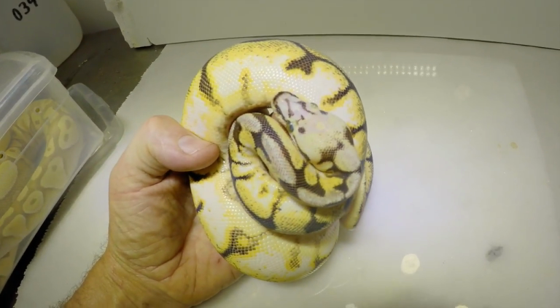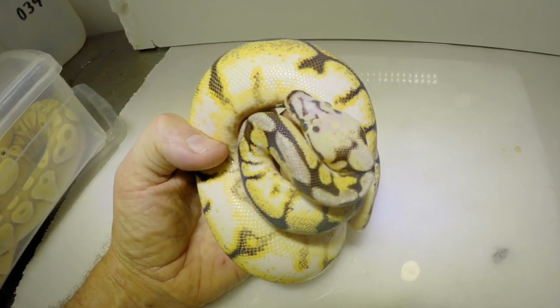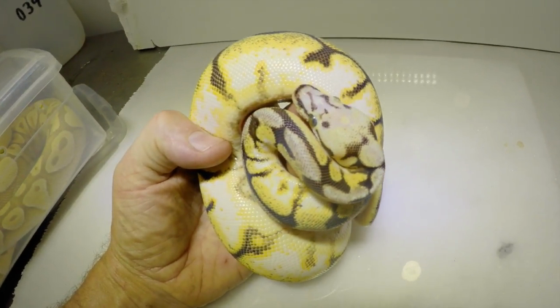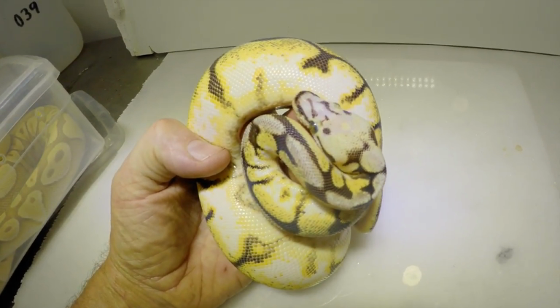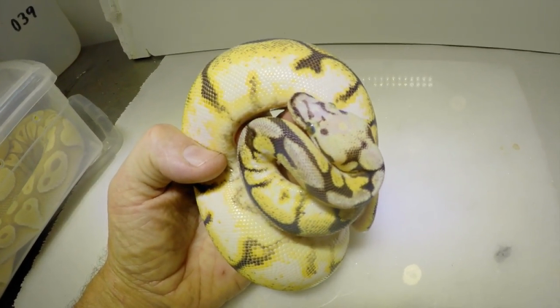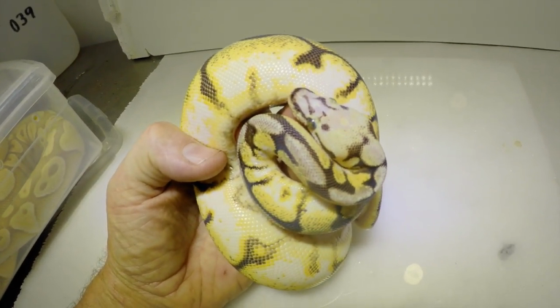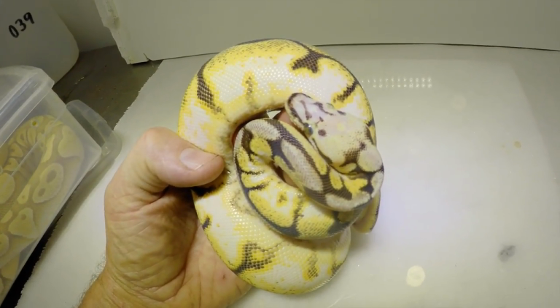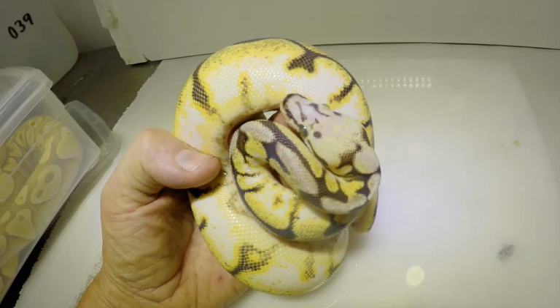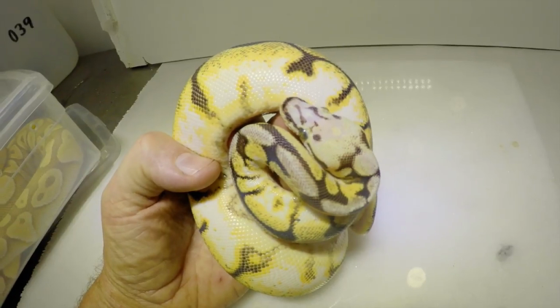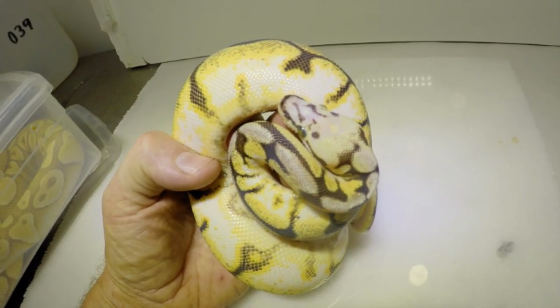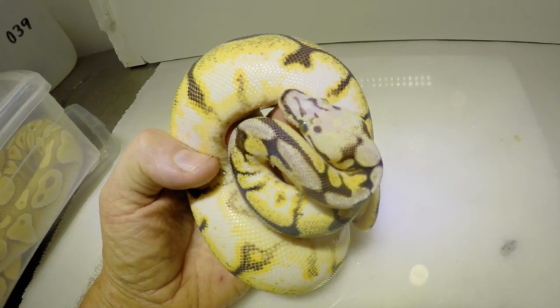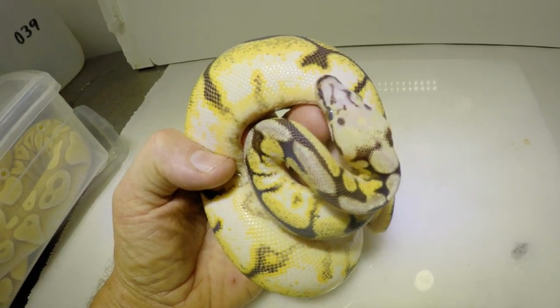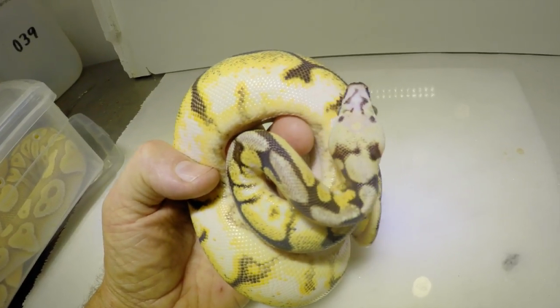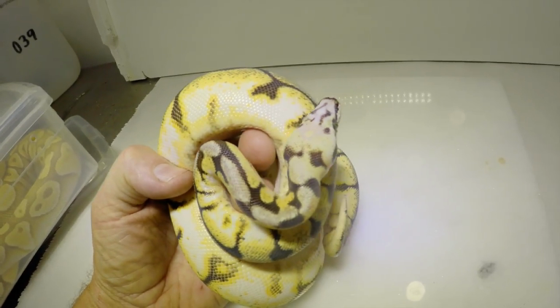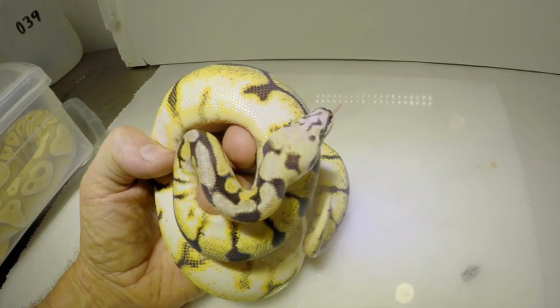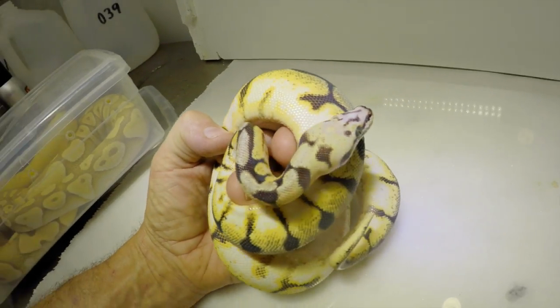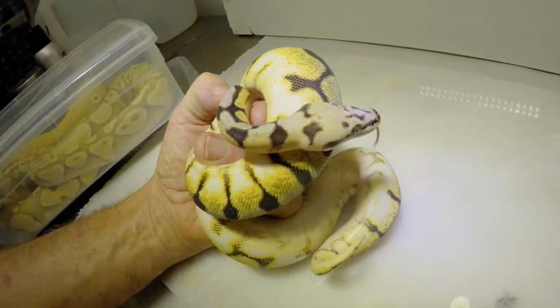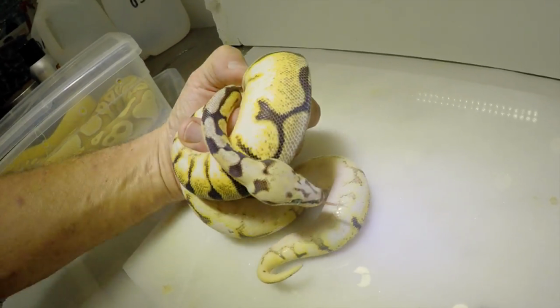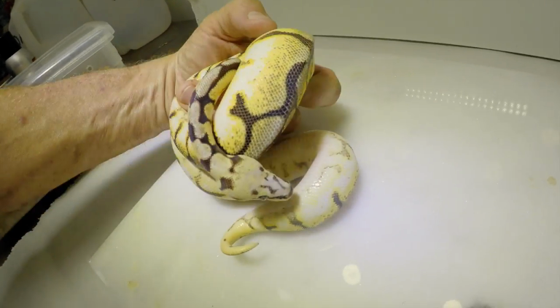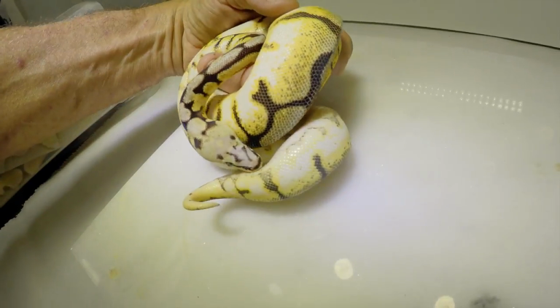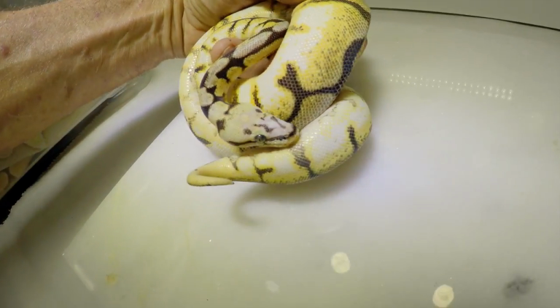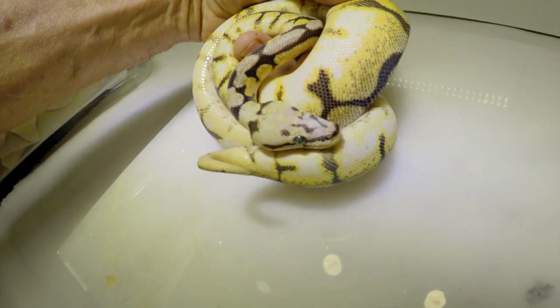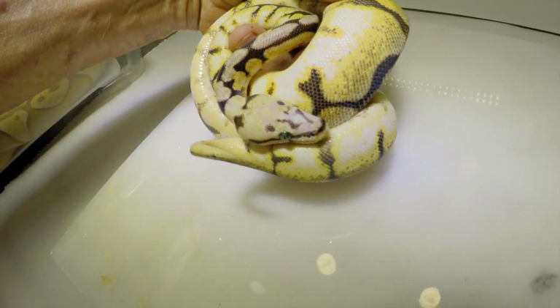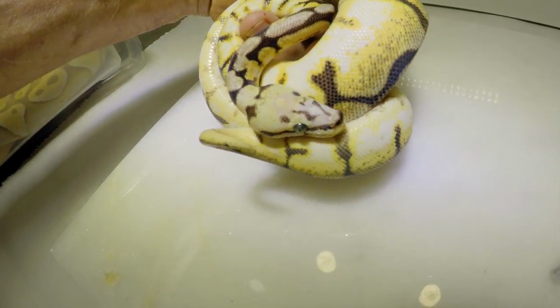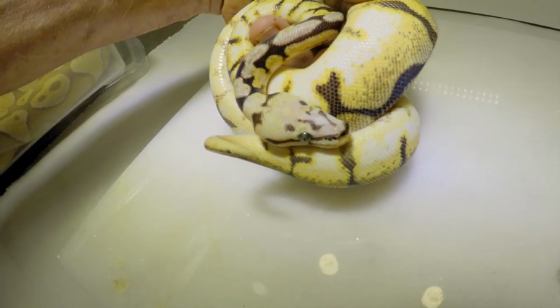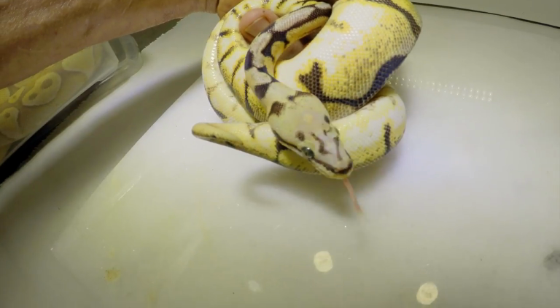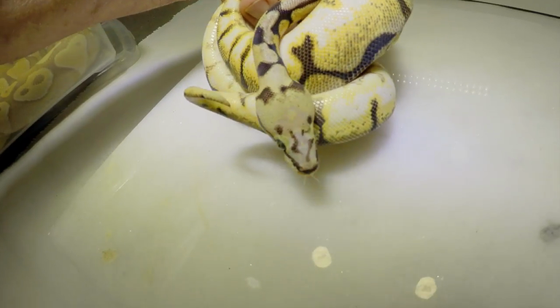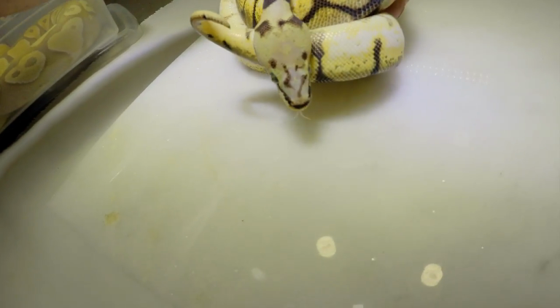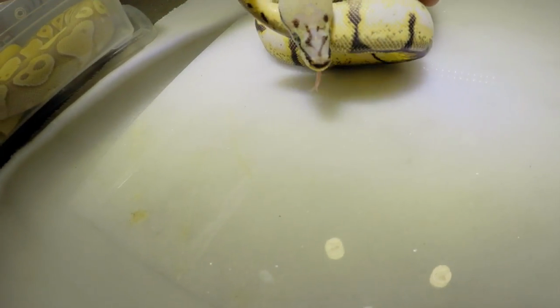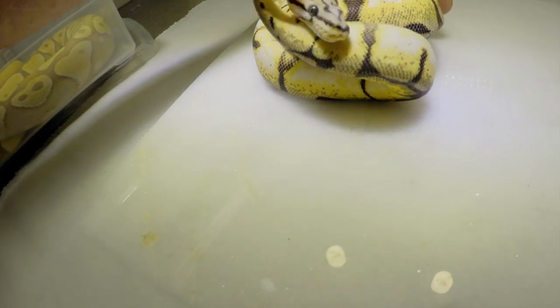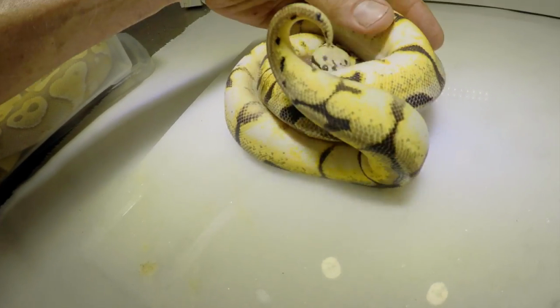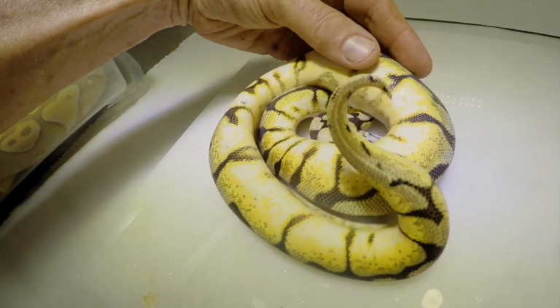I'm really just trying to do this for education. I sit here and revel at this, just looking at that soft head. If I was actually able to pet the top of the head, it would feel very, very soft.